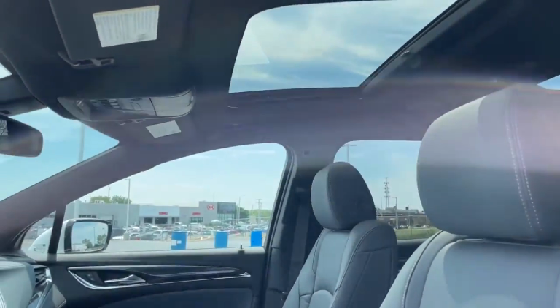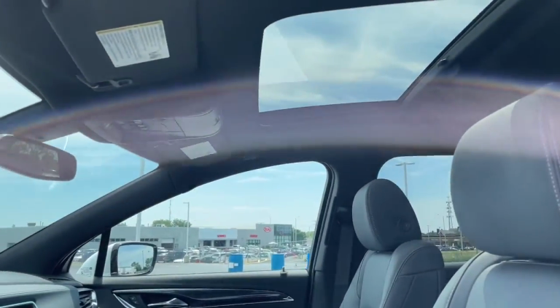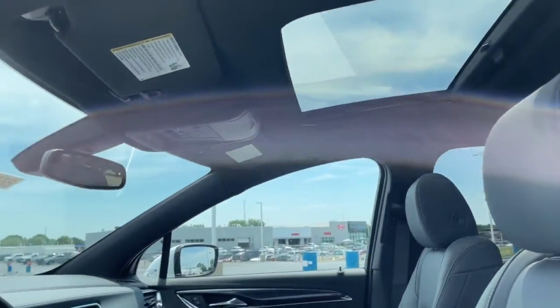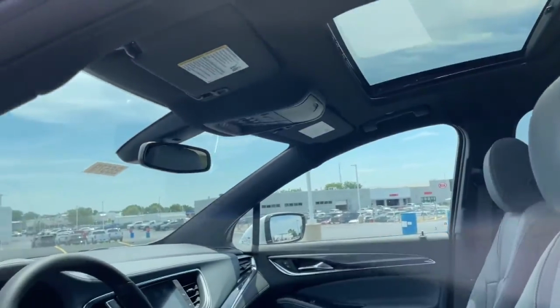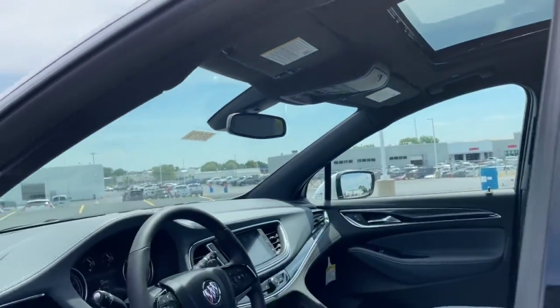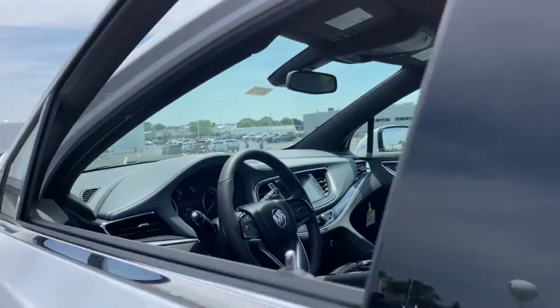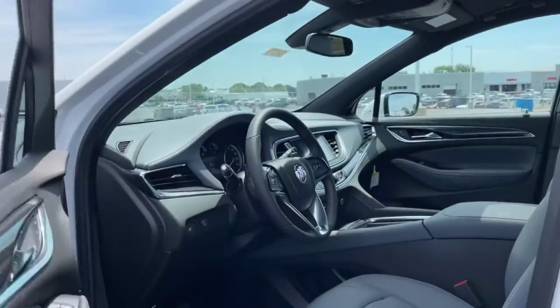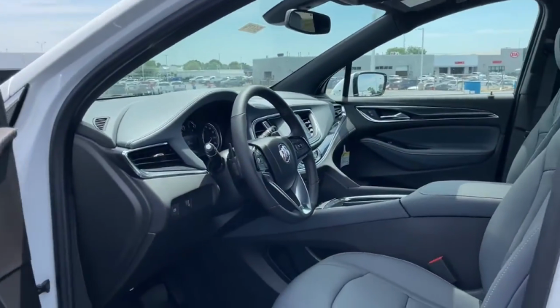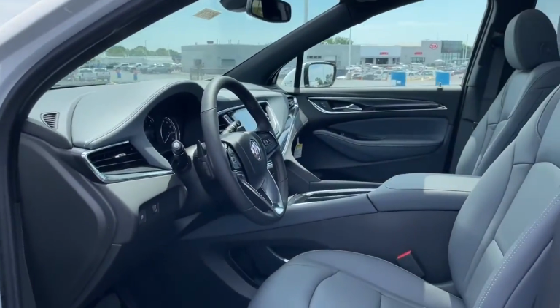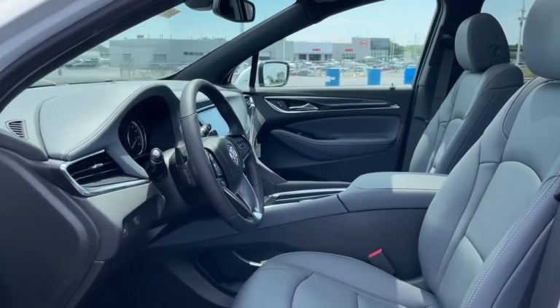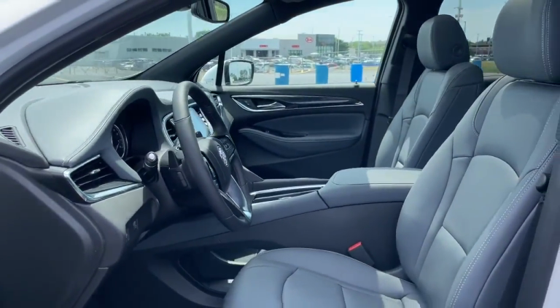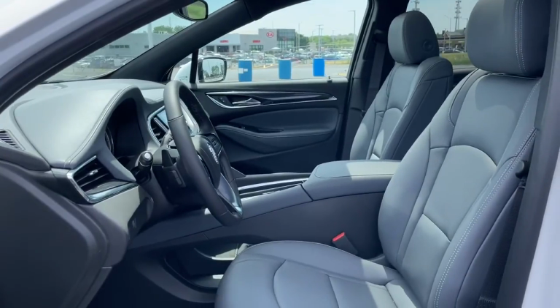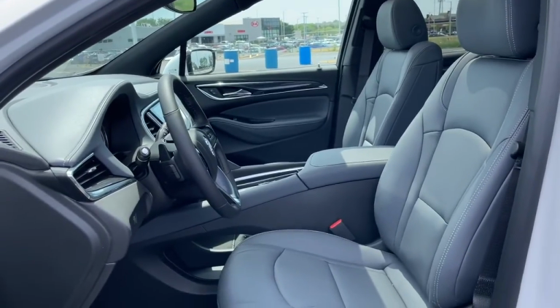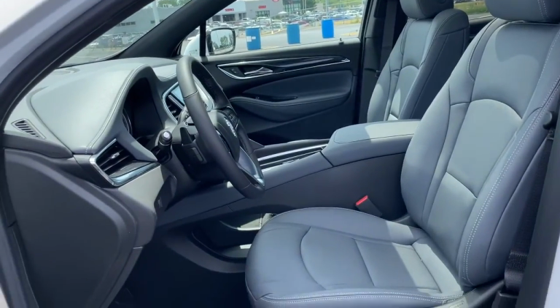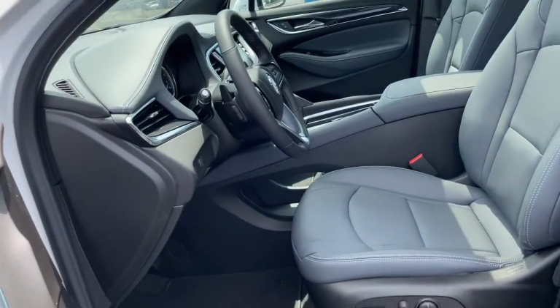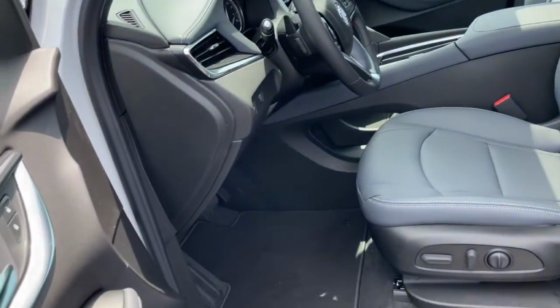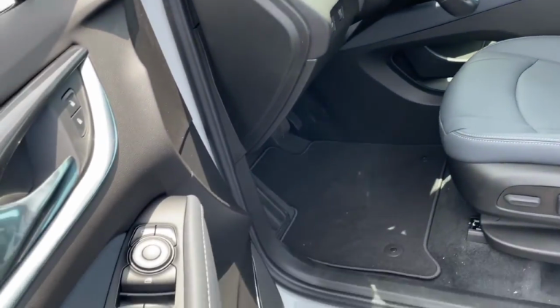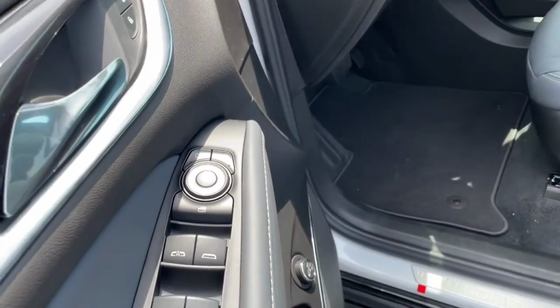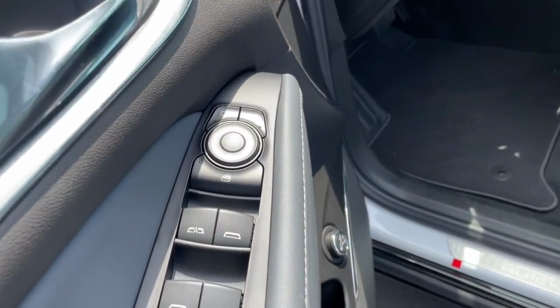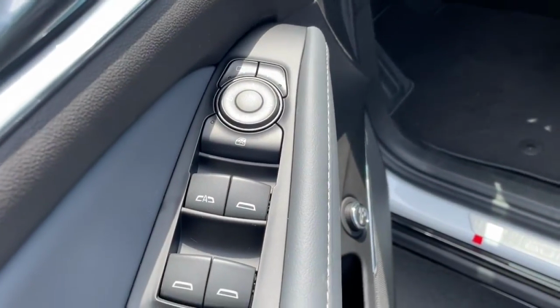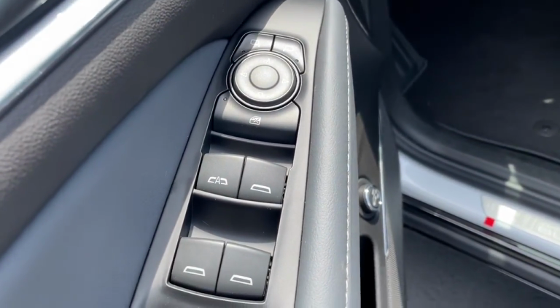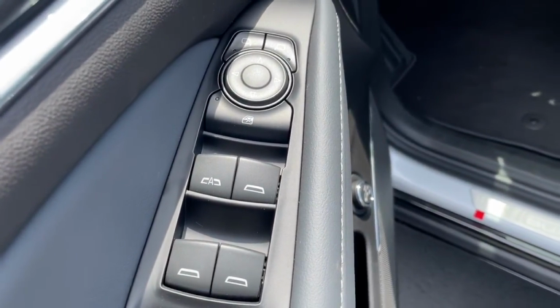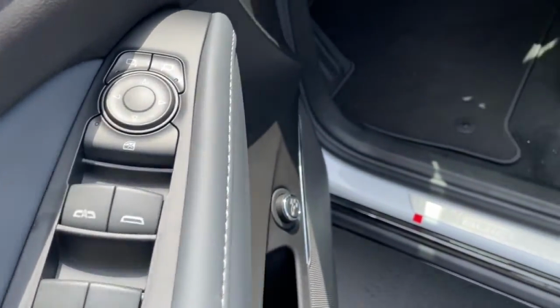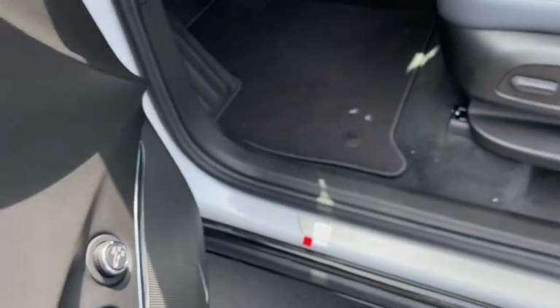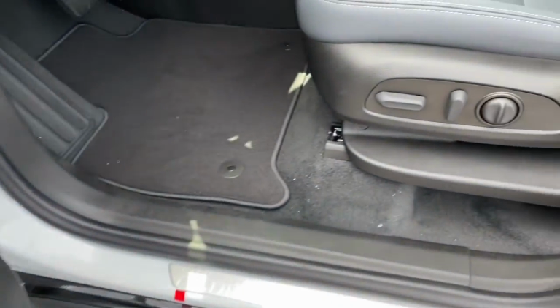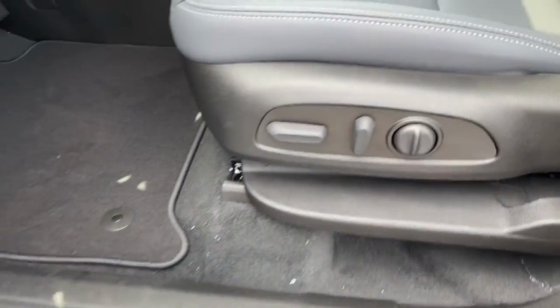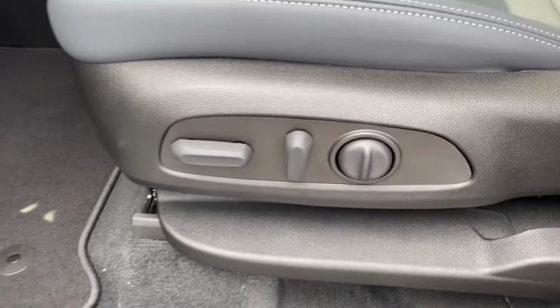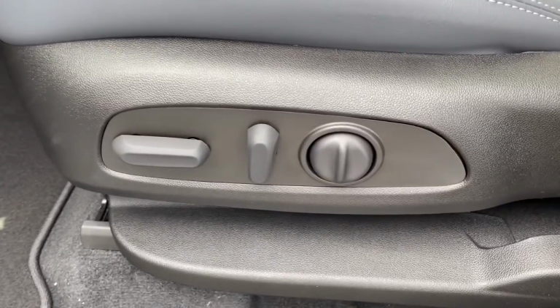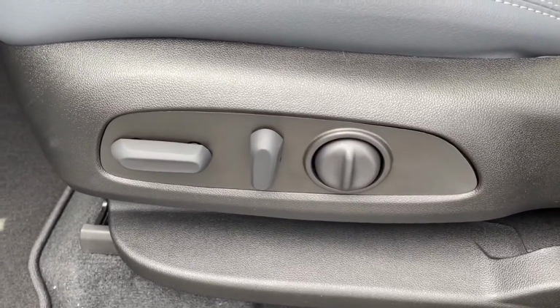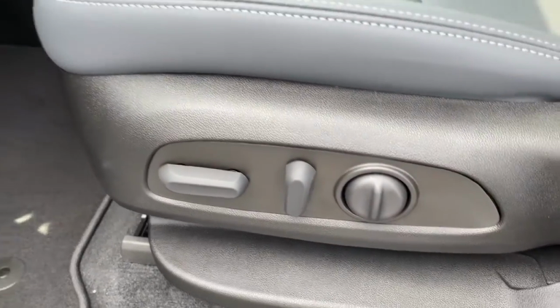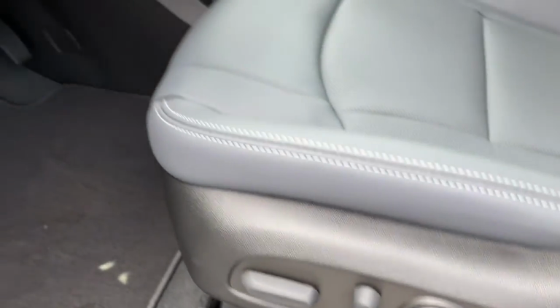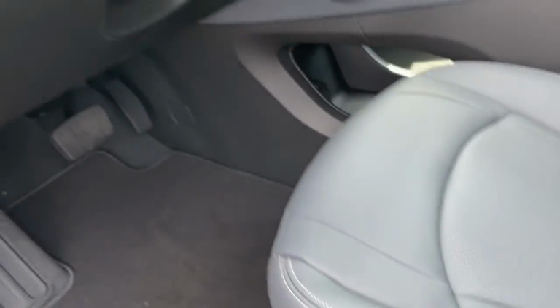These are just some of the great options this vehicle comes with: sun moonroof, keyless entry, hands-free liftgate, lane-keeping assist, keyless start.